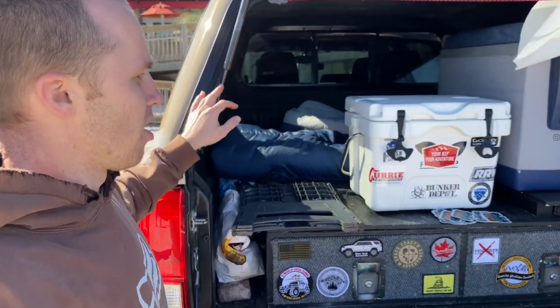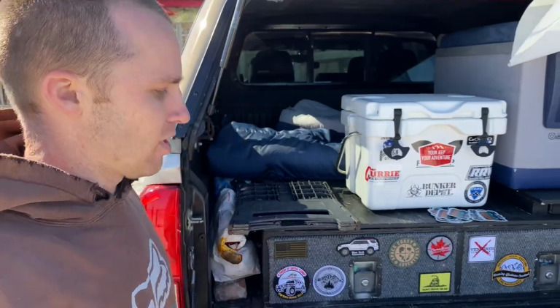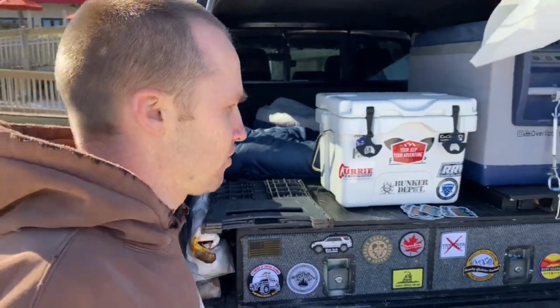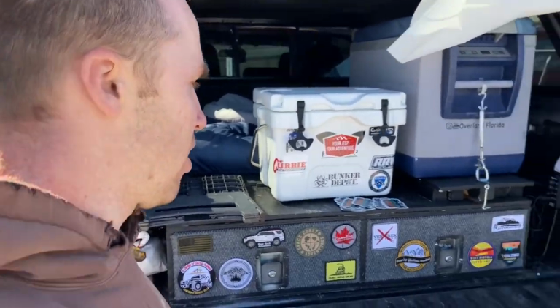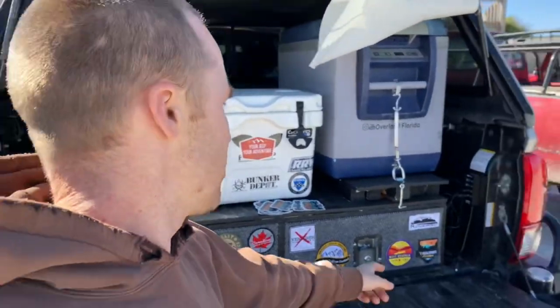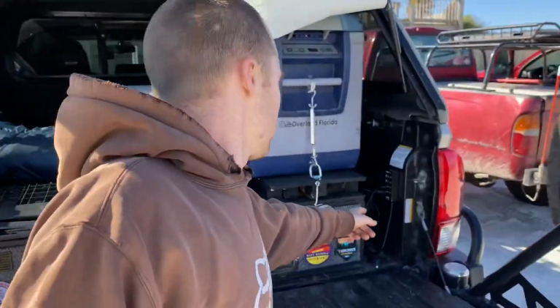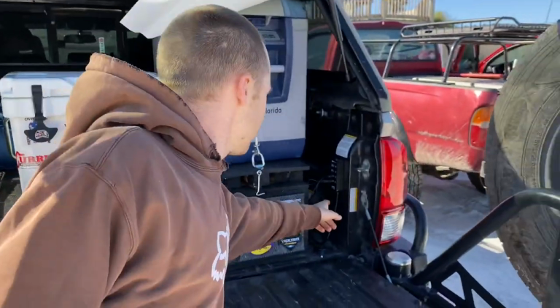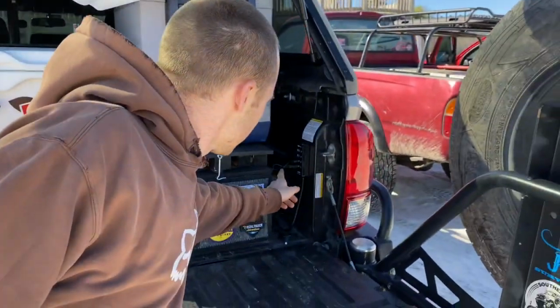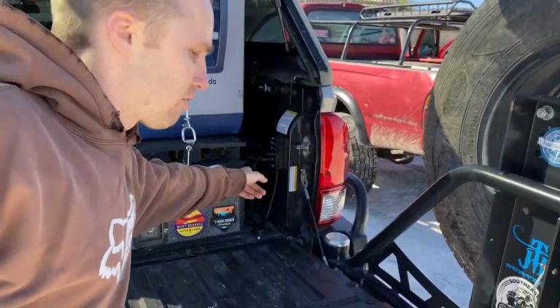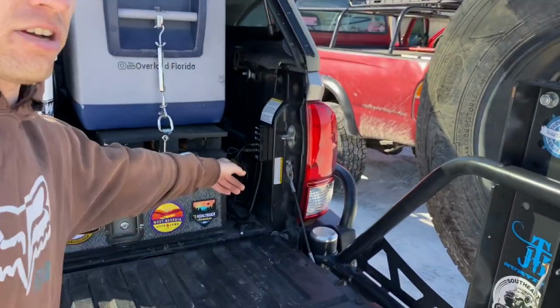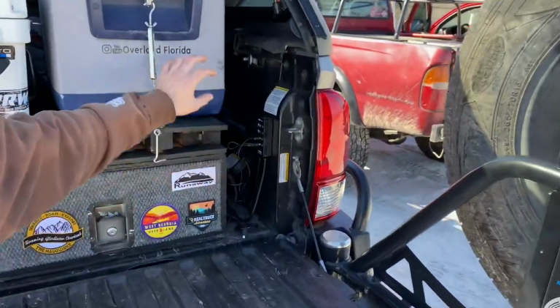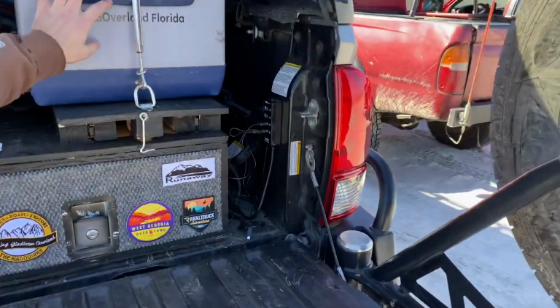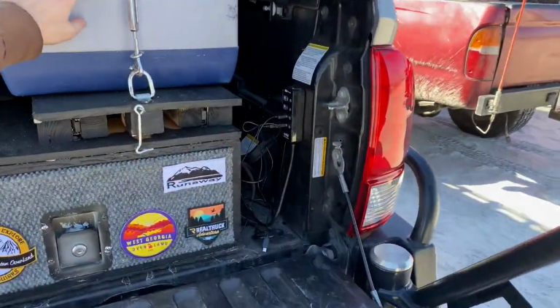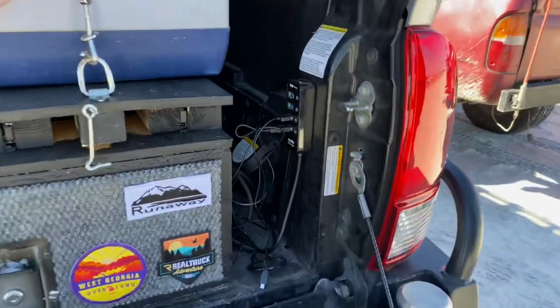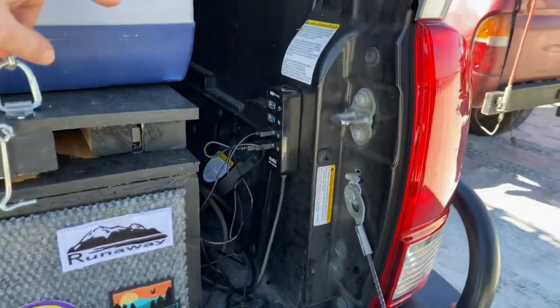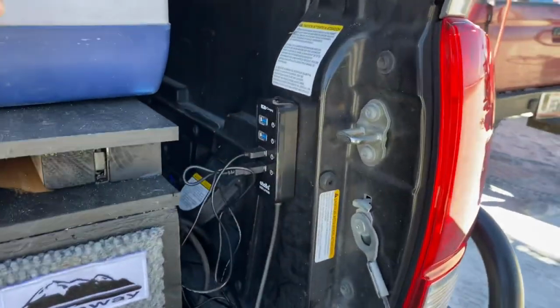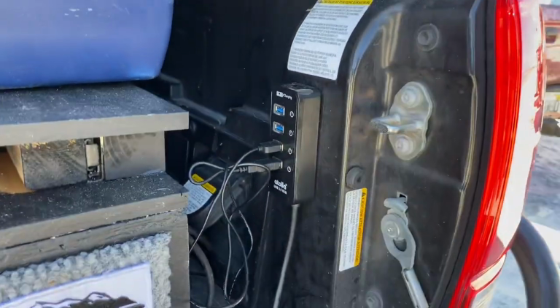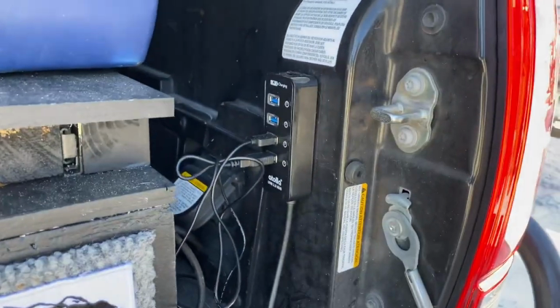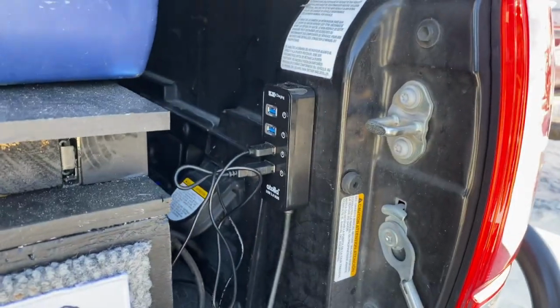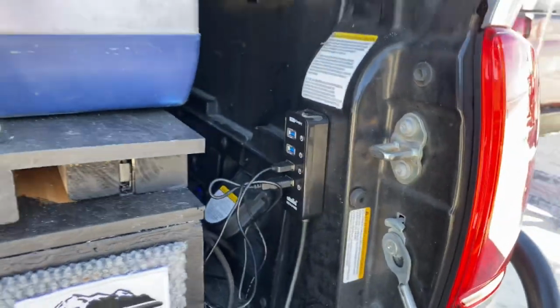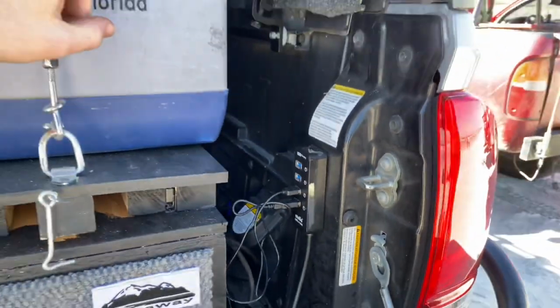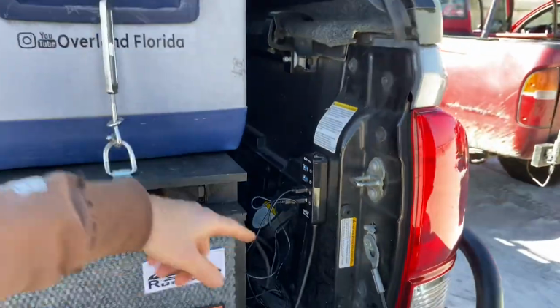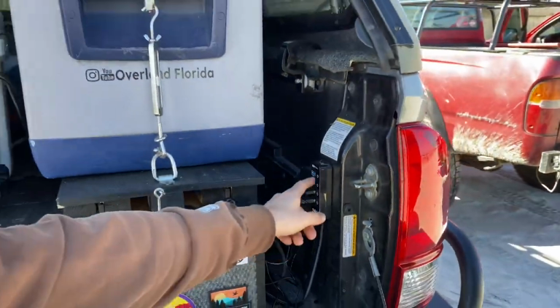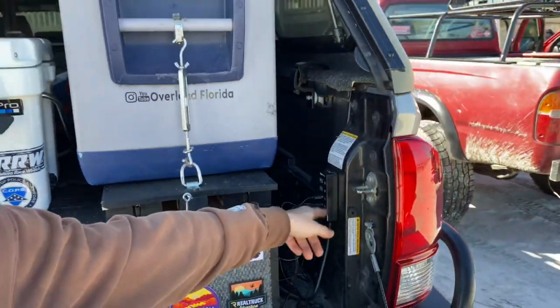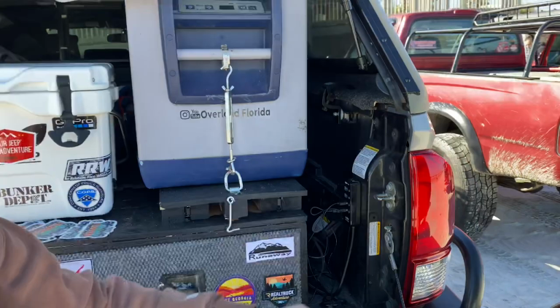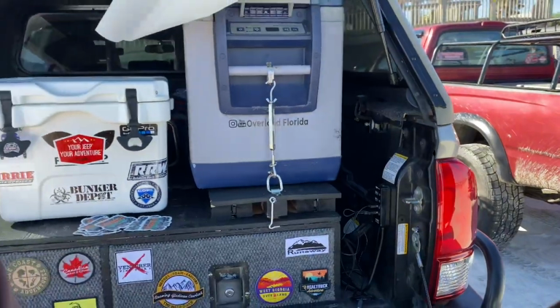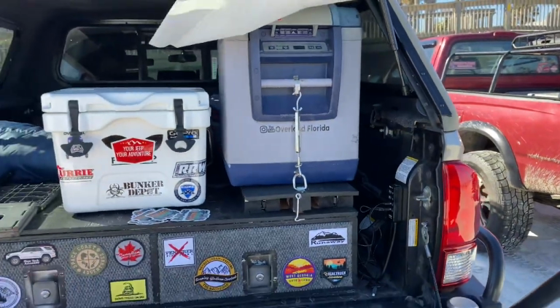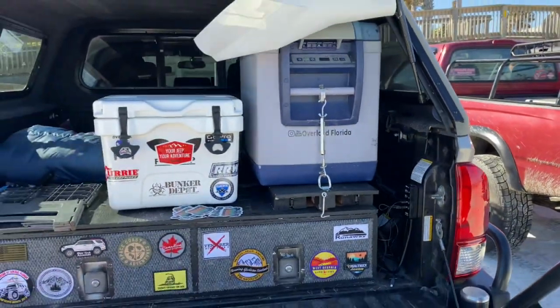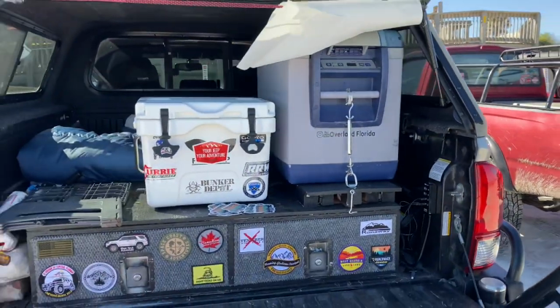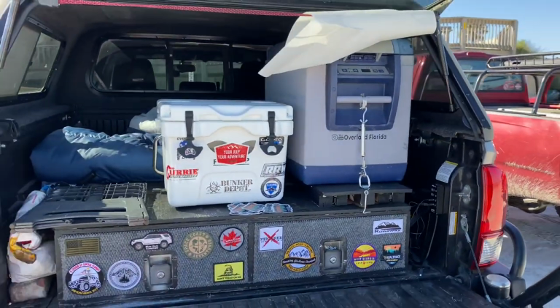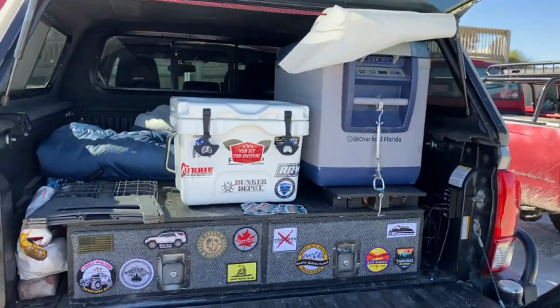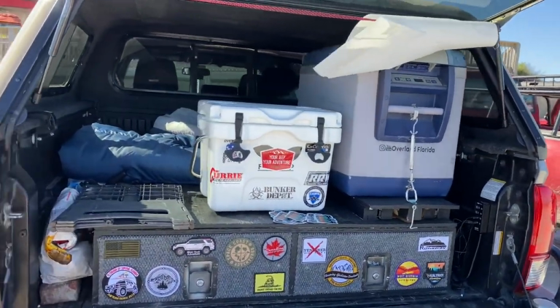I do have power in the back of the truck. I have a plug for the refrigerator with the inverter. I also have a cigarette lighter, a voltmeter, and then of course a power strip for charging headlamps, lights, cameras, phones, tablets — you name it.